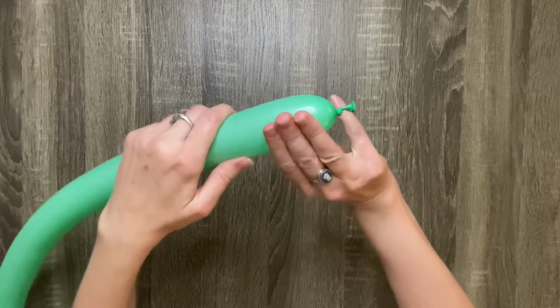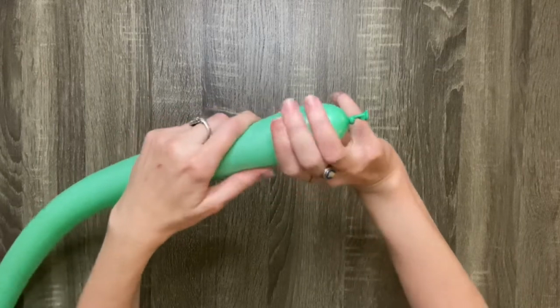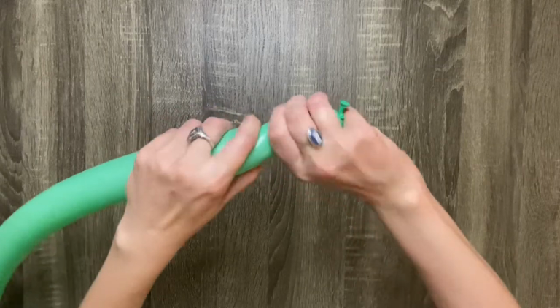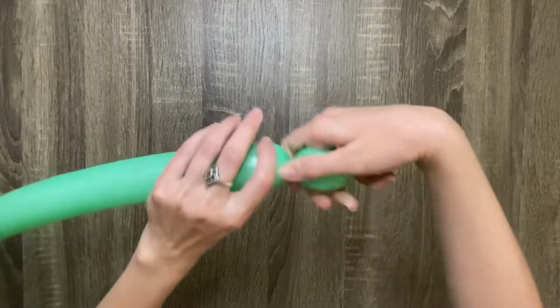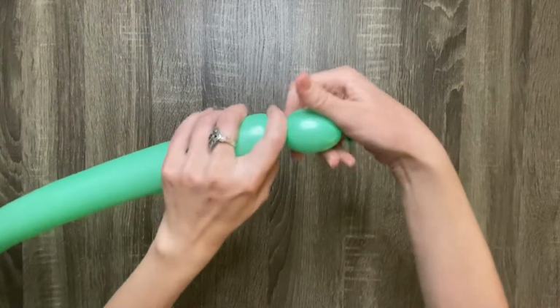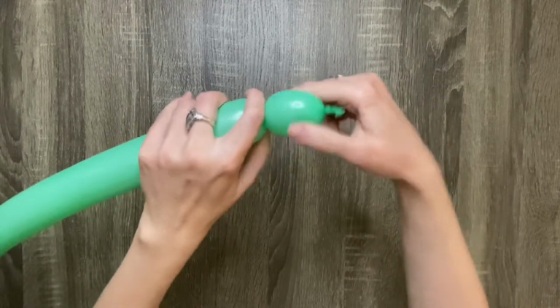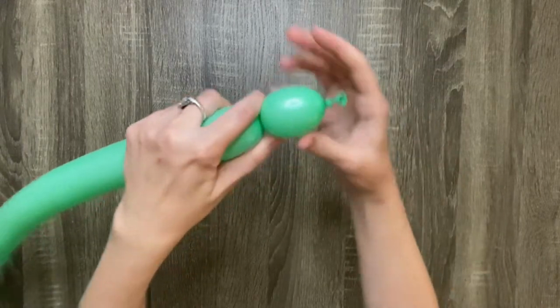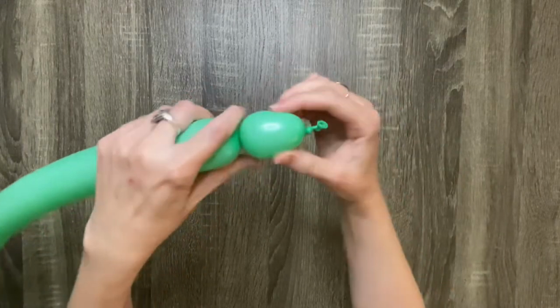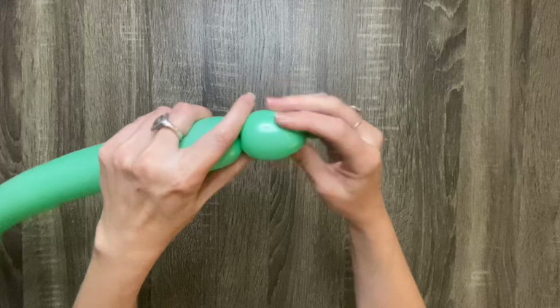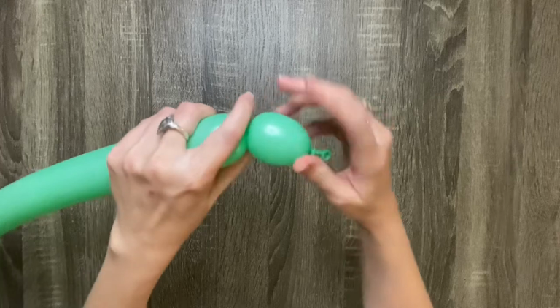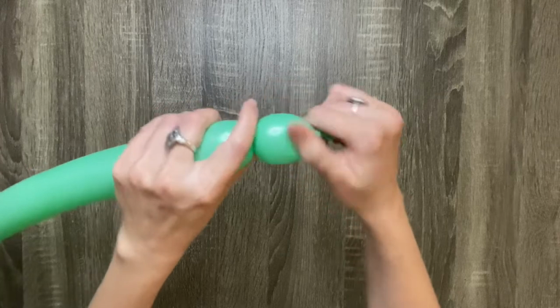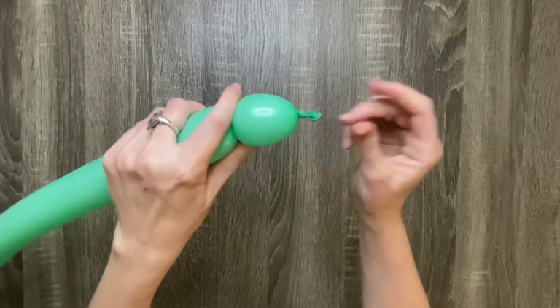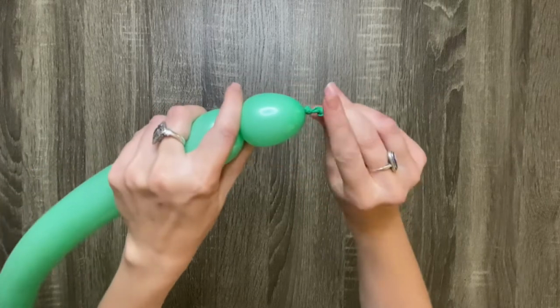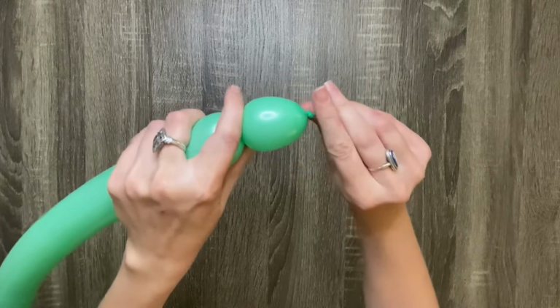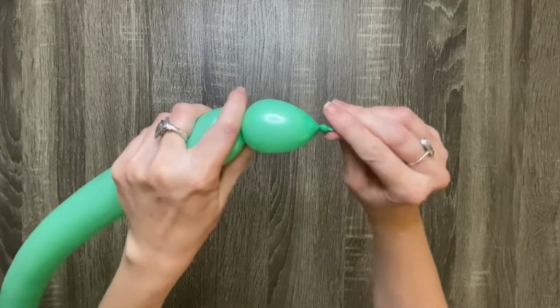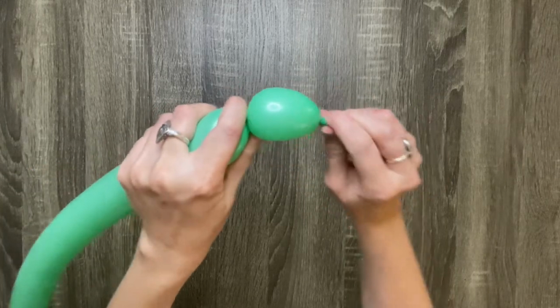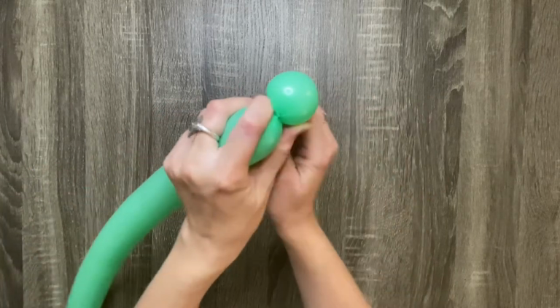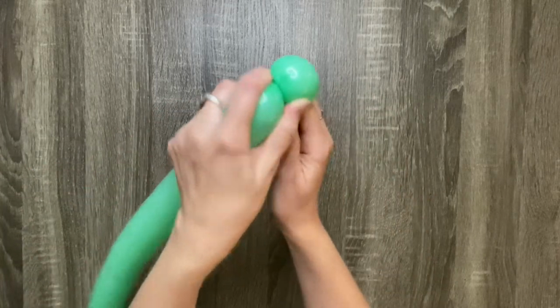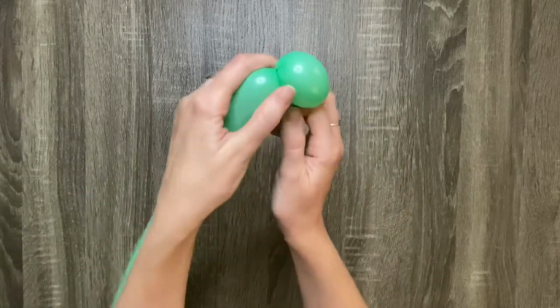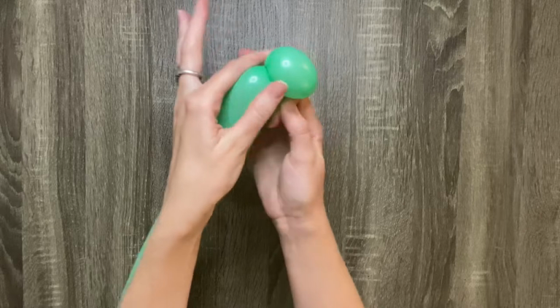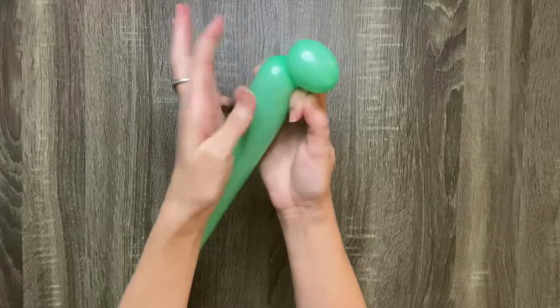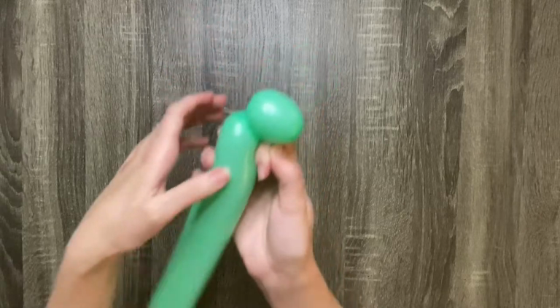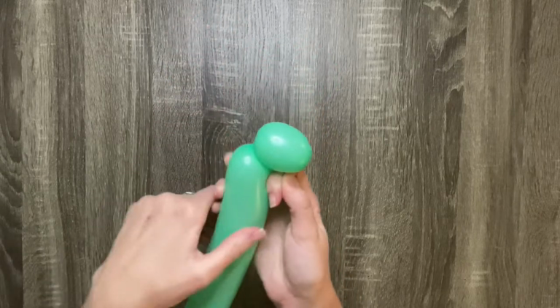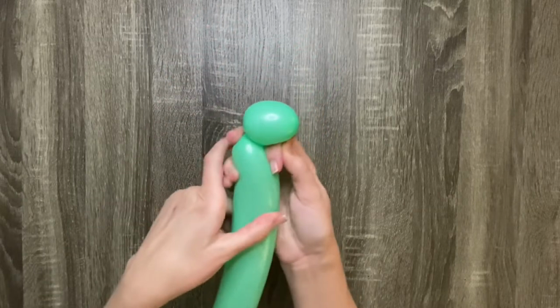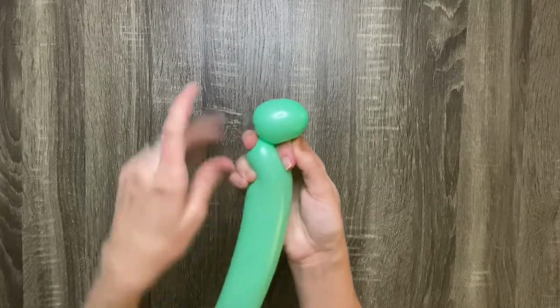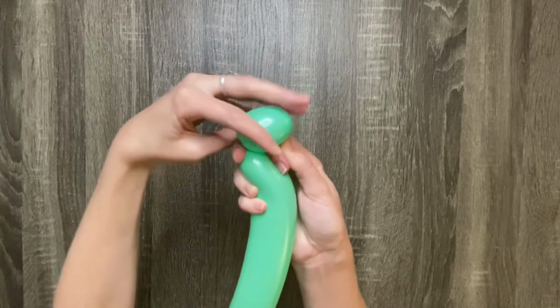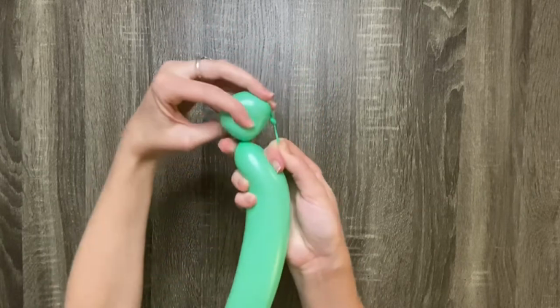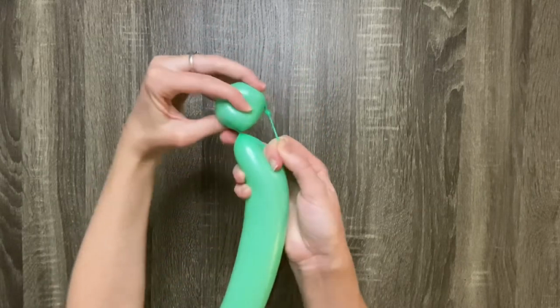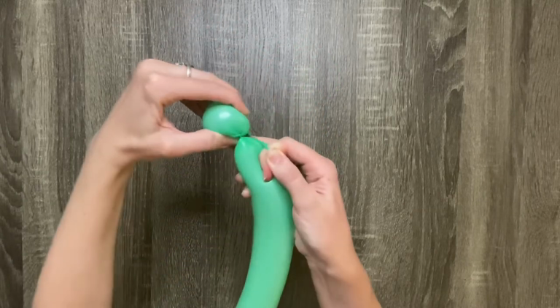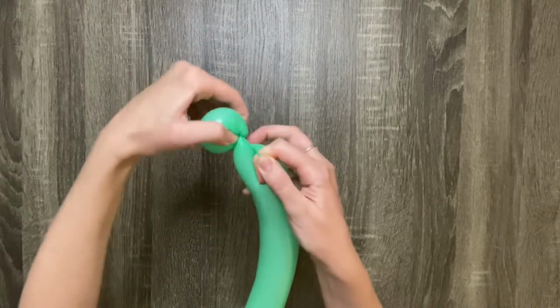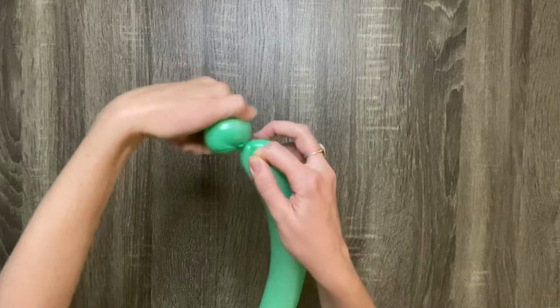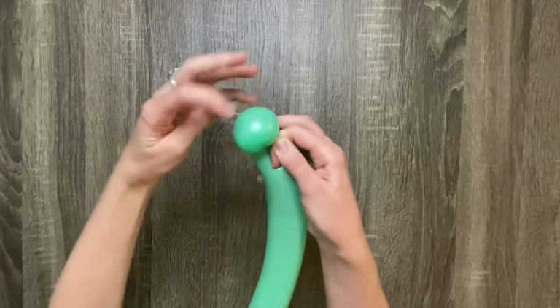Make a three finger bubble at the nozzle end of one of the balloons. Then do a pinch twist by grabbing the nozzle and pulling it back towards the twist, then pinching the bubble and twisting it again.